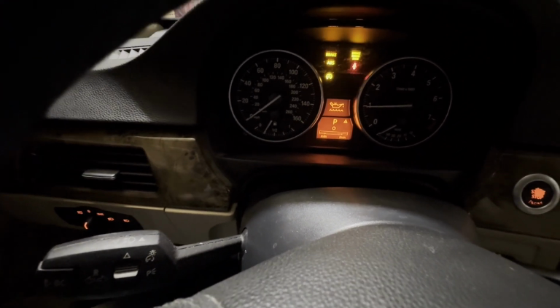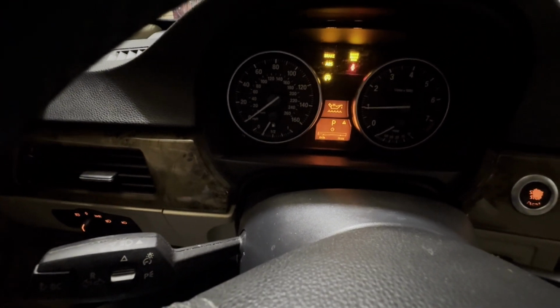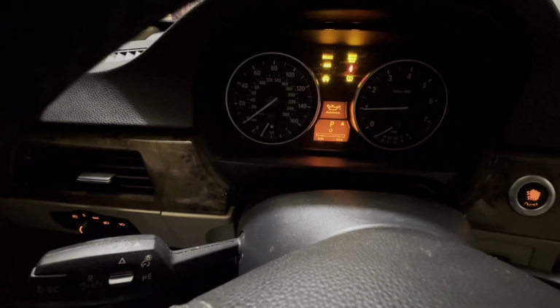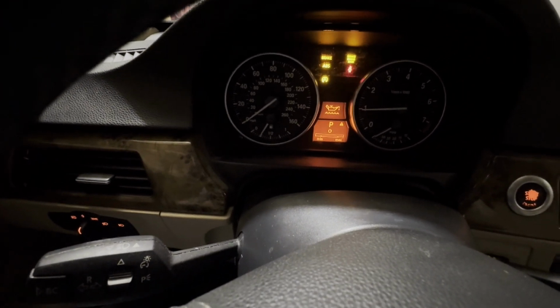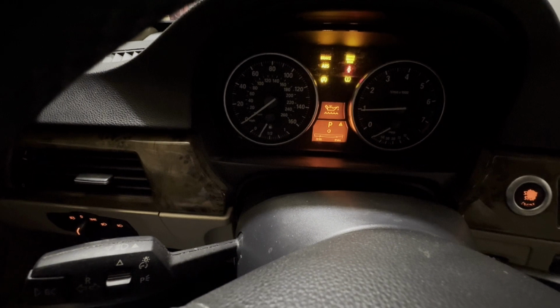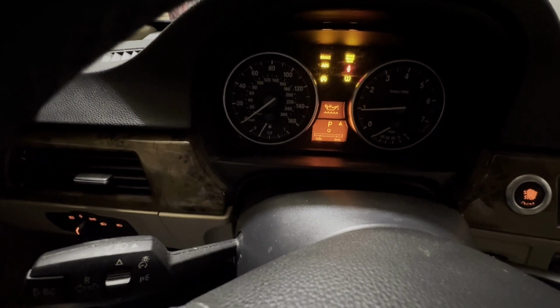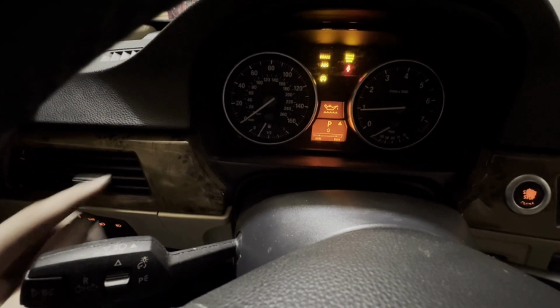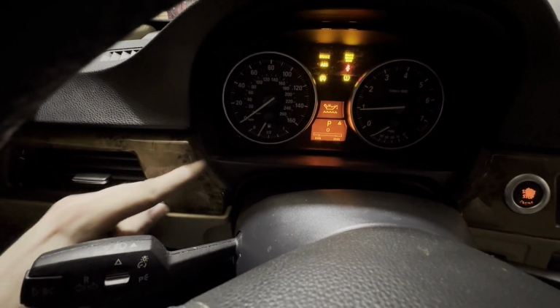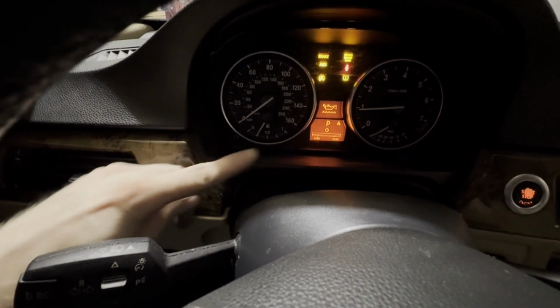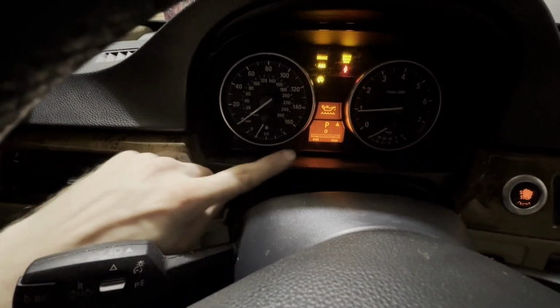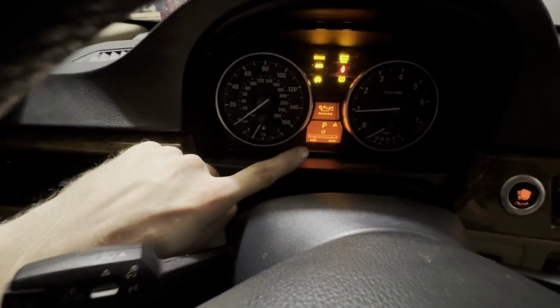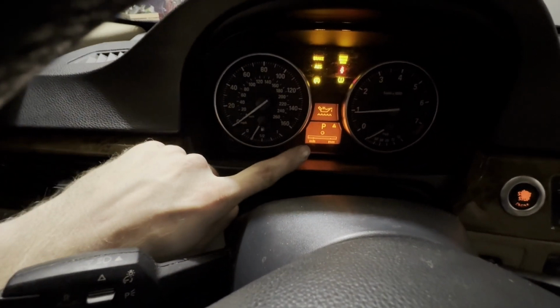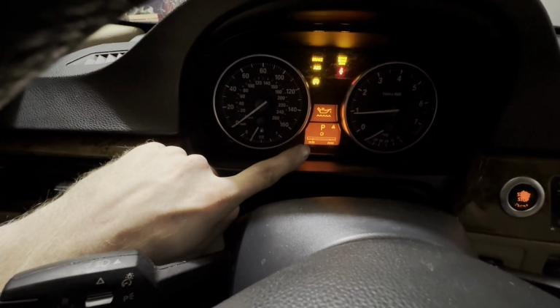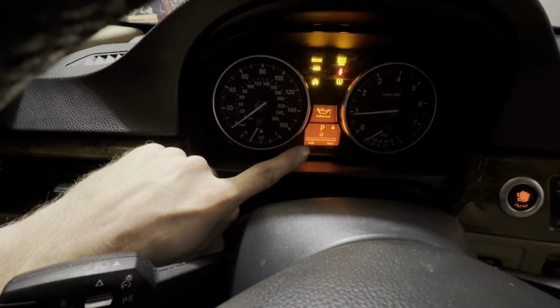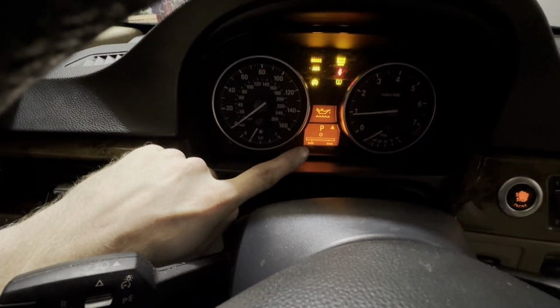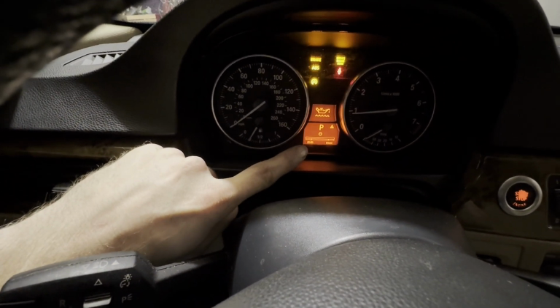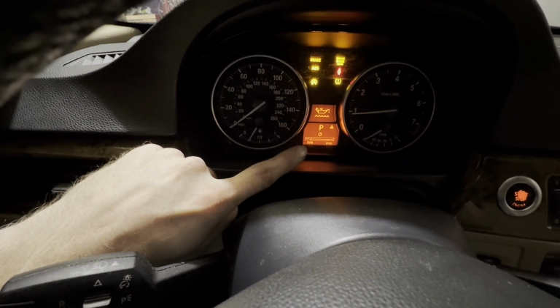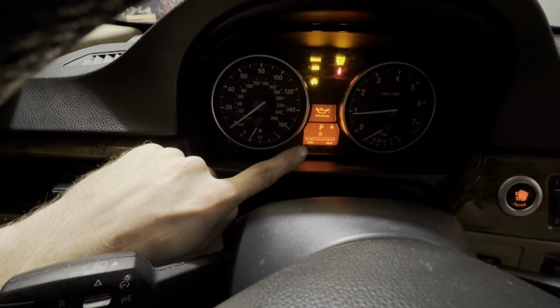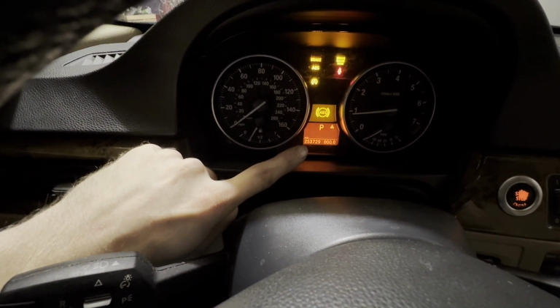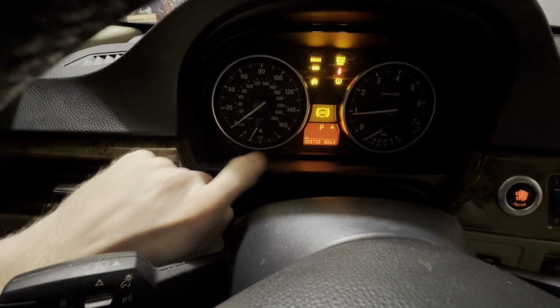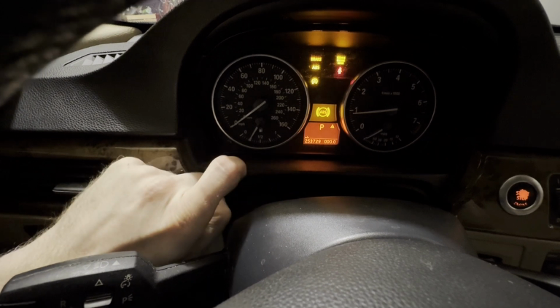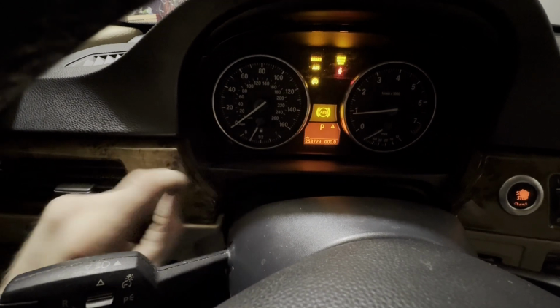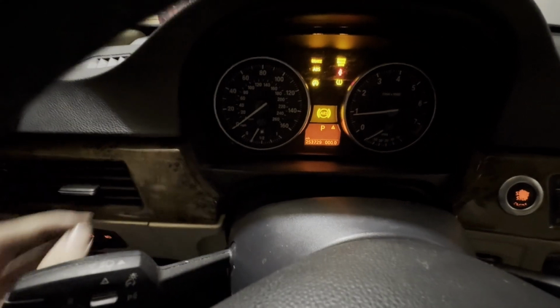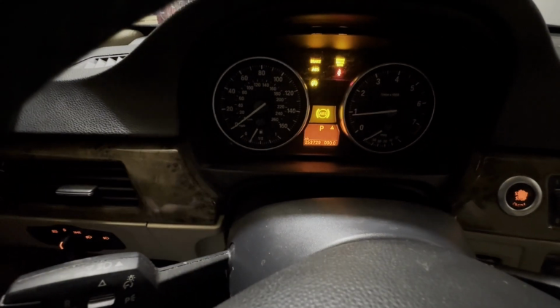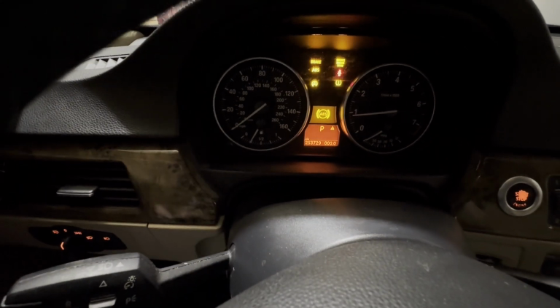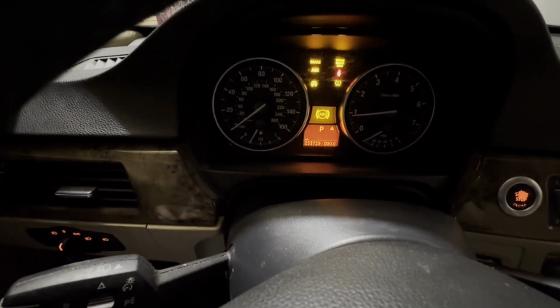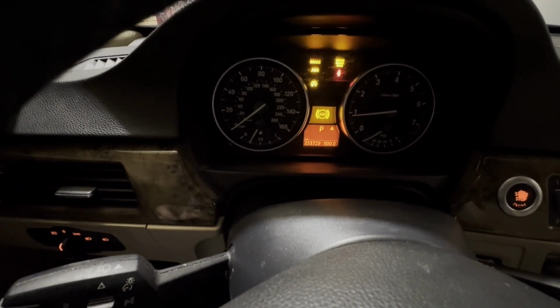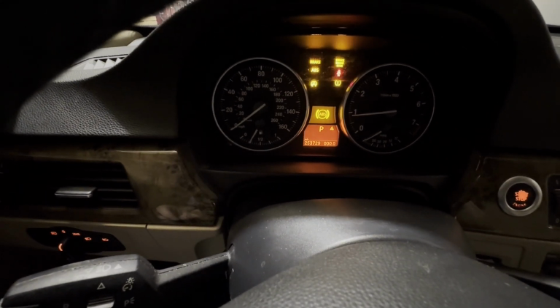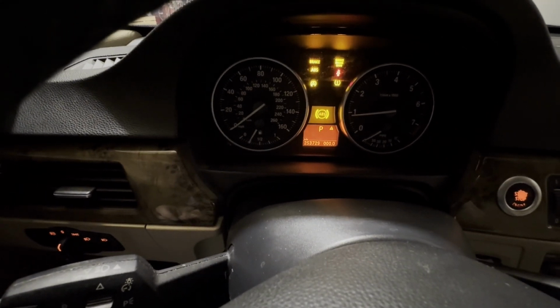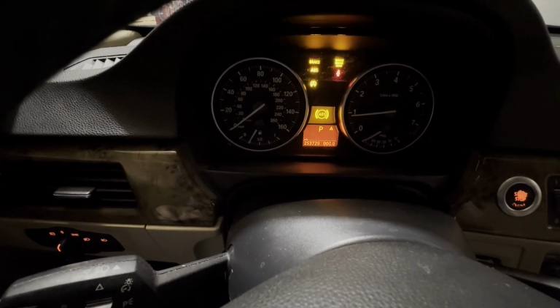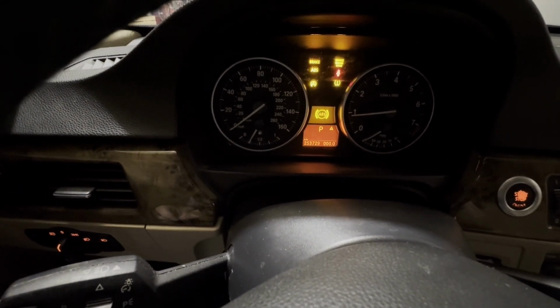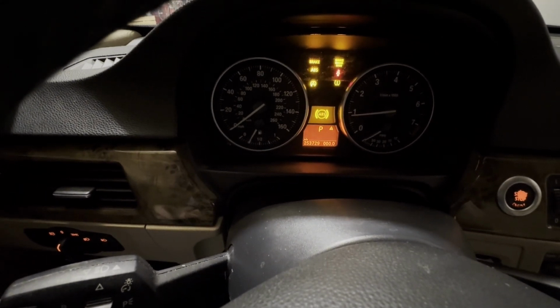If your car is not warm enough, it's just going to sit here and think, and then eventually it's just going to go away like that. So you need to let your car idle up to temperature.